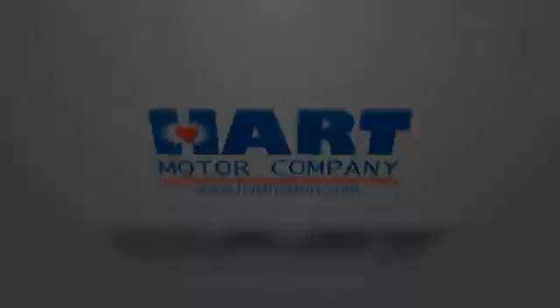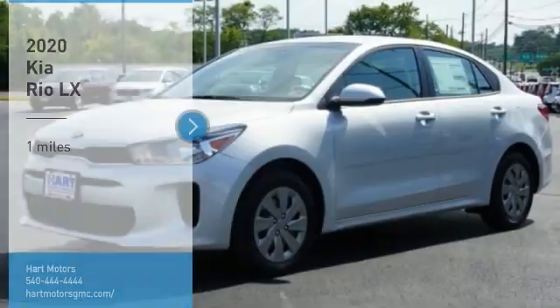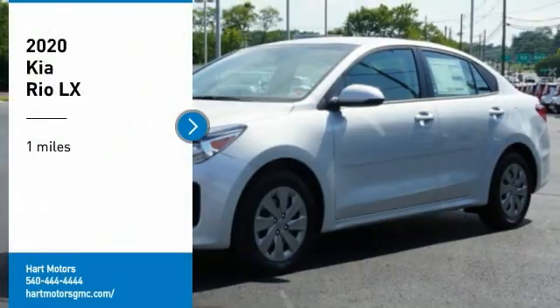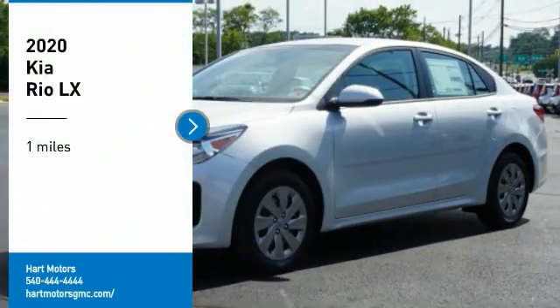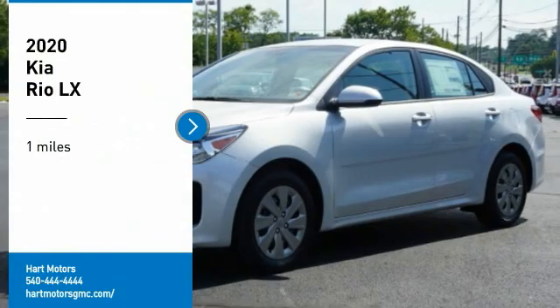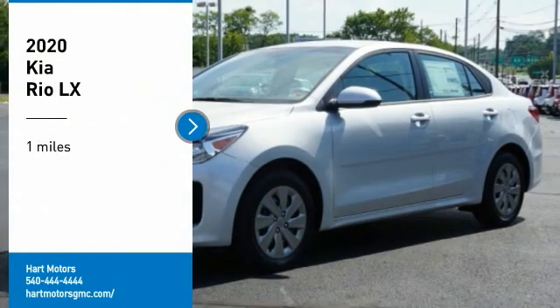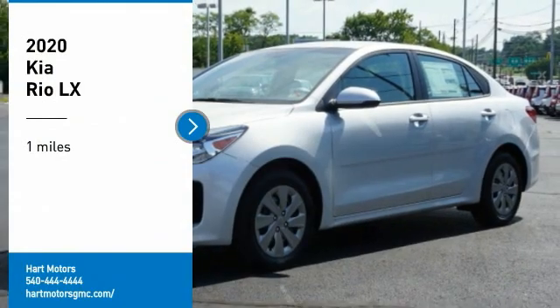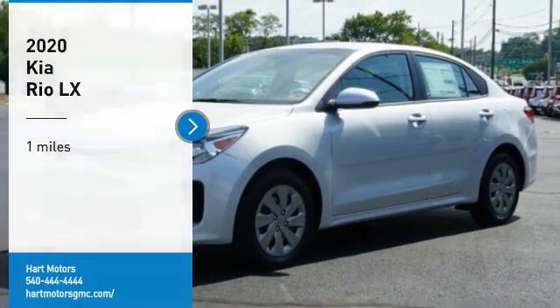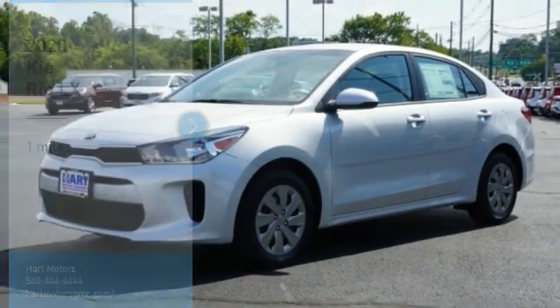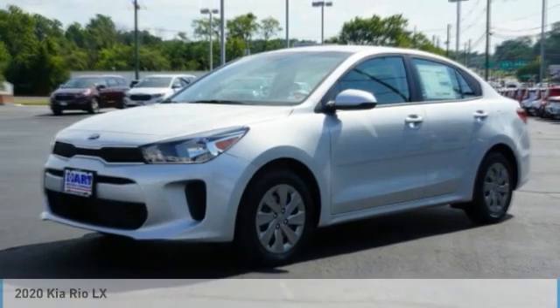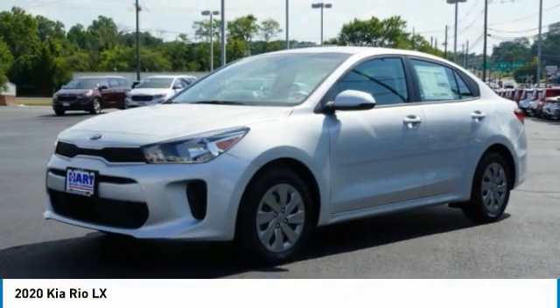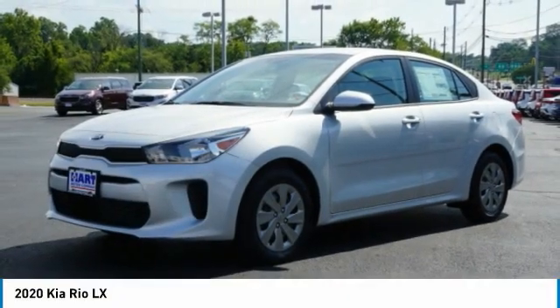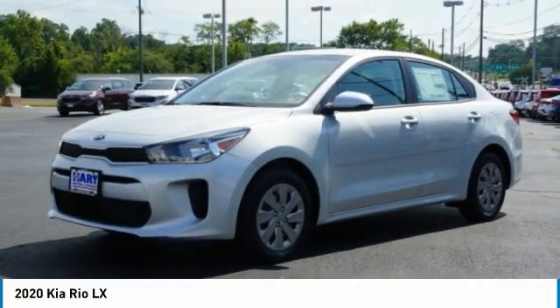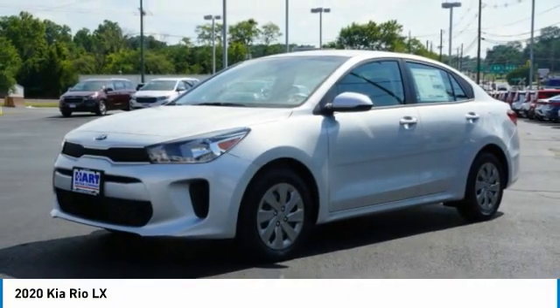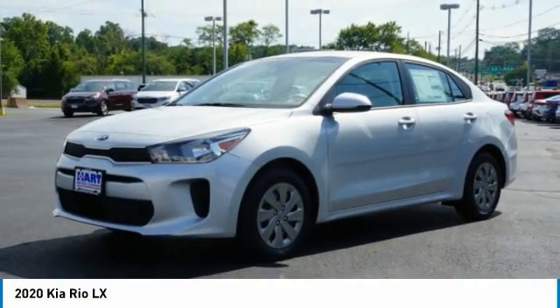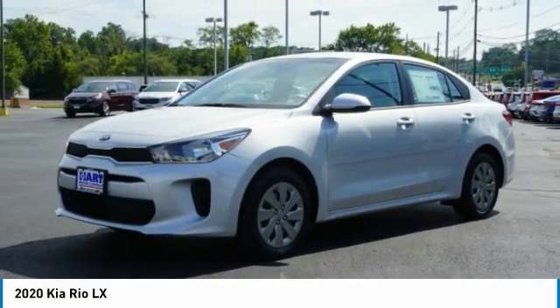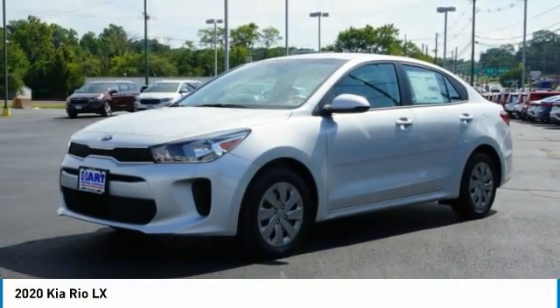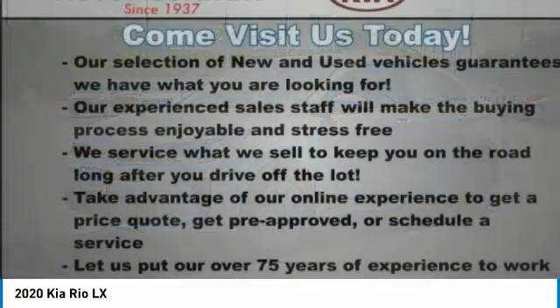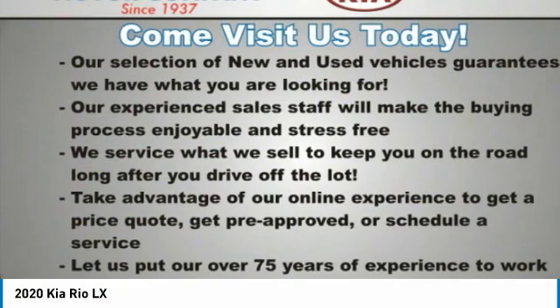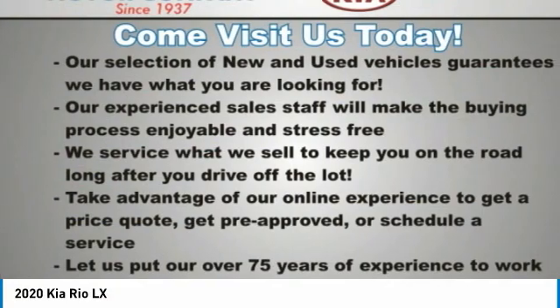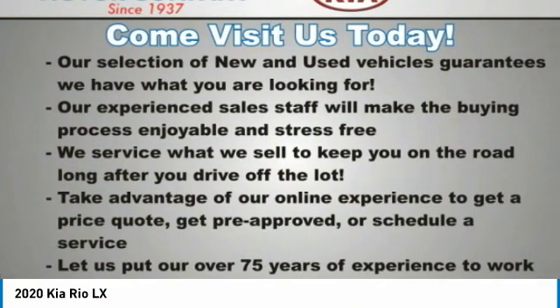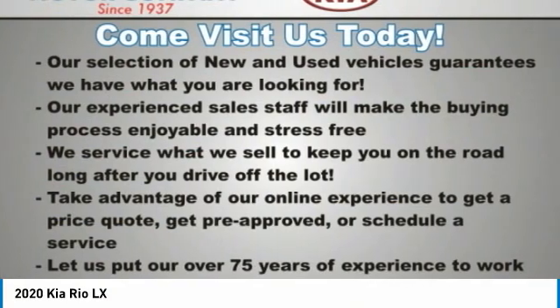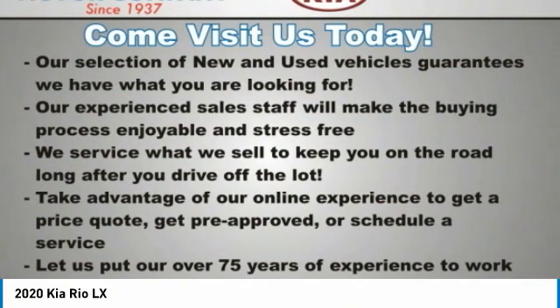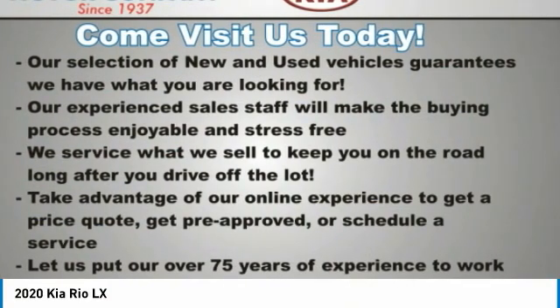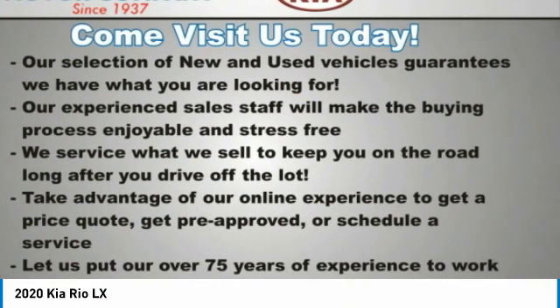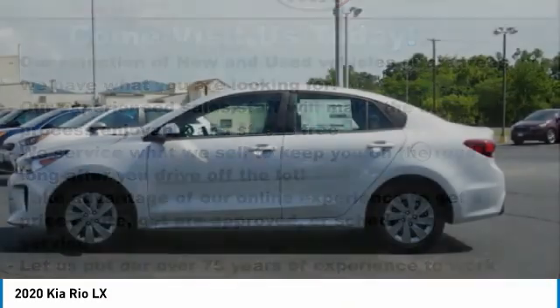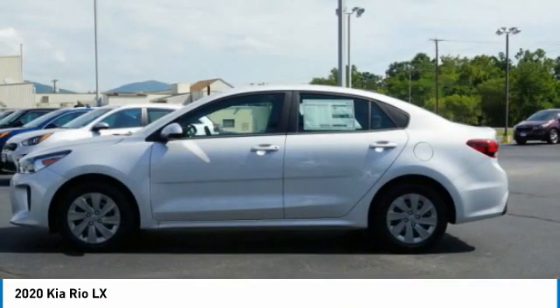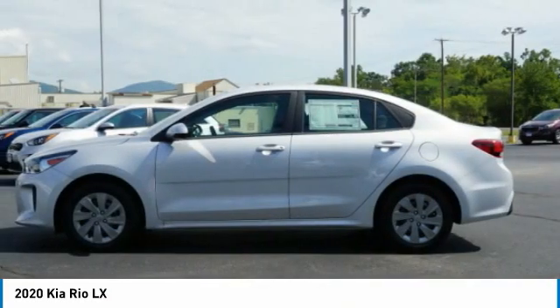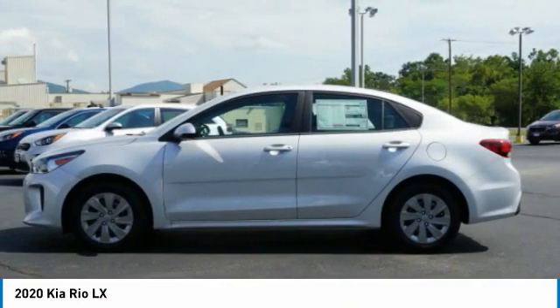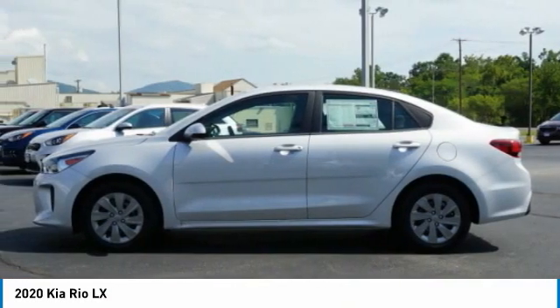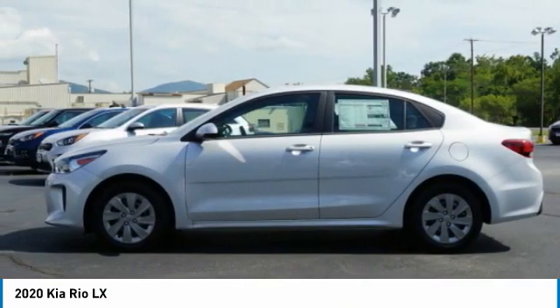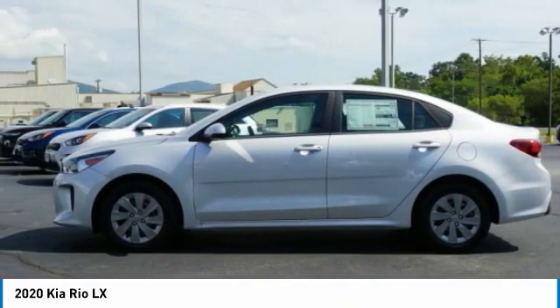Looking for the right vehicle? Check out the 2020 RIO. The RIO delivers sprightly performance, great fuel economy, and agile handling, all in a stylish package.